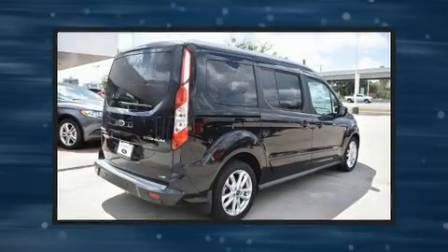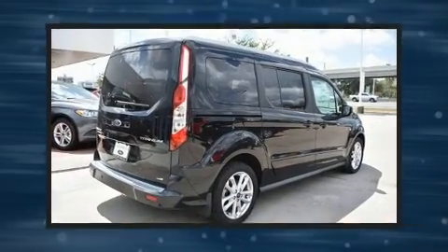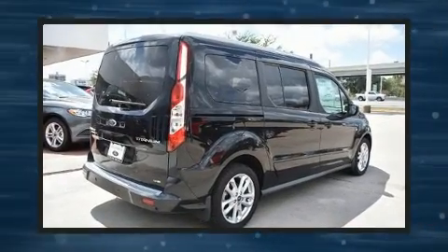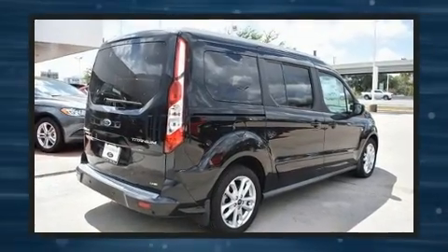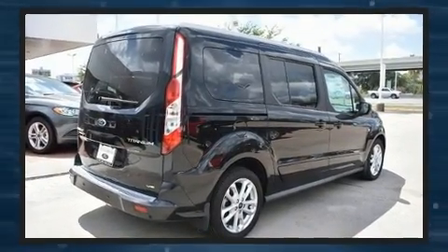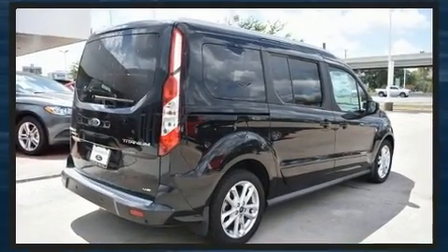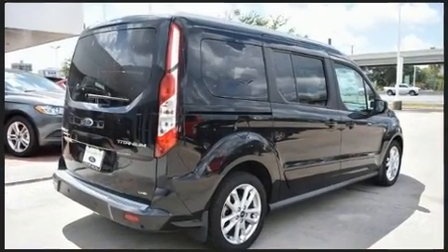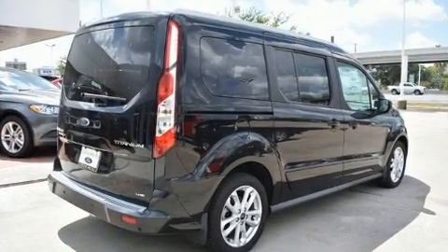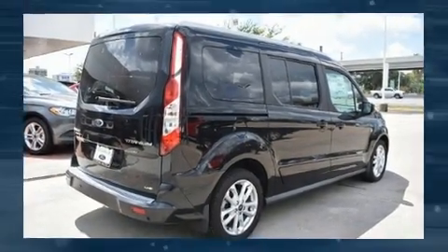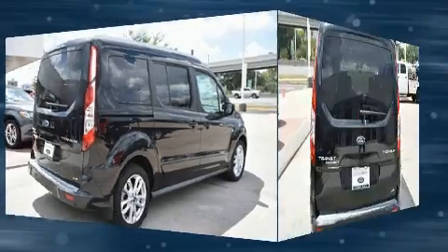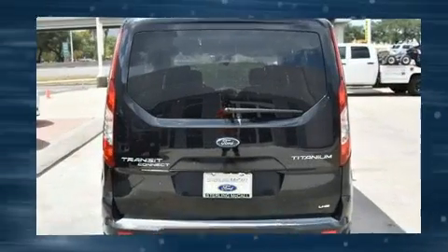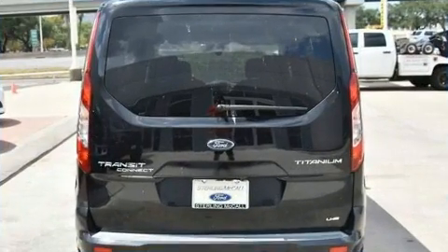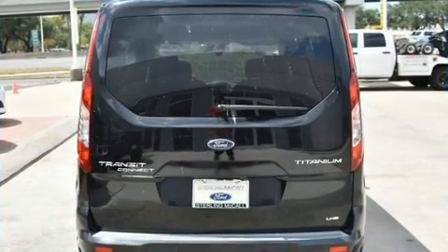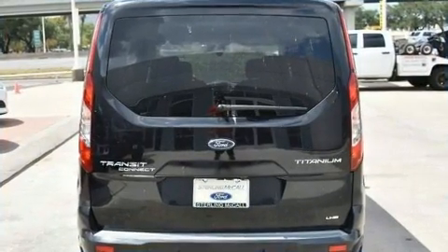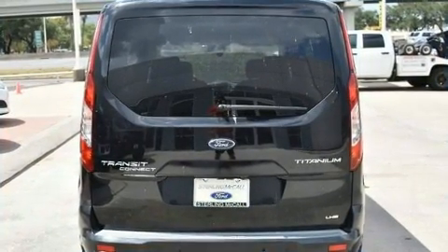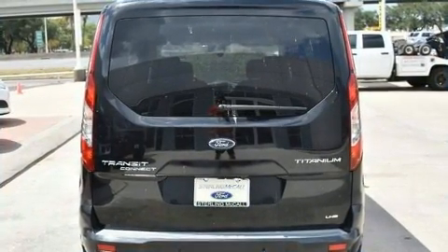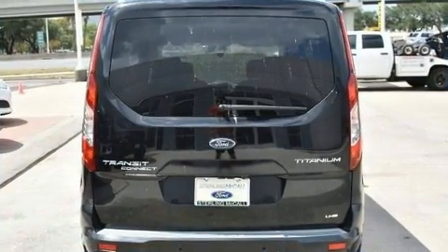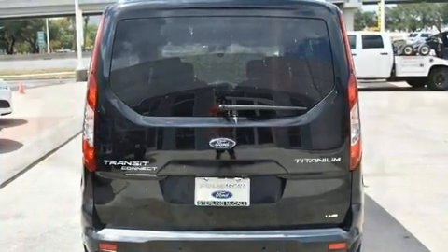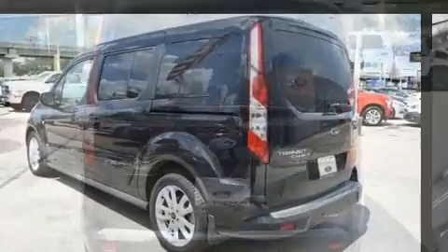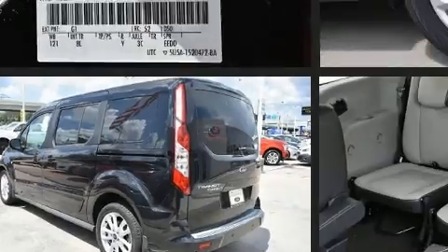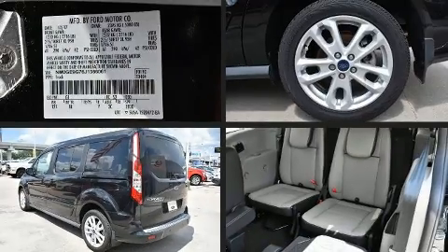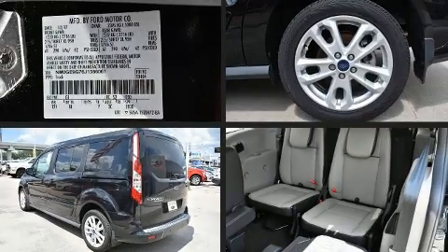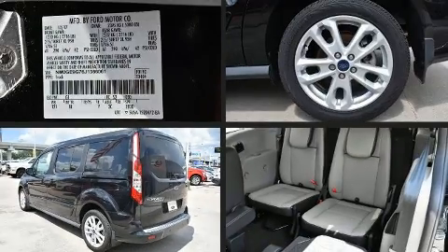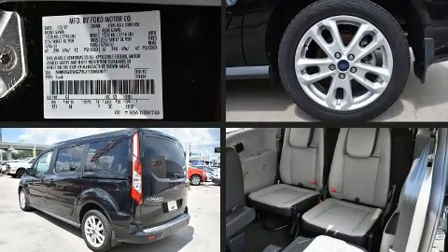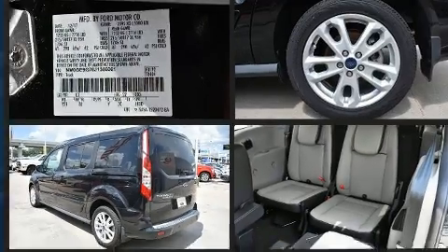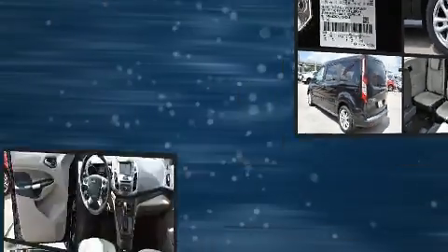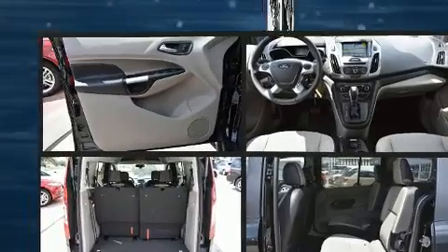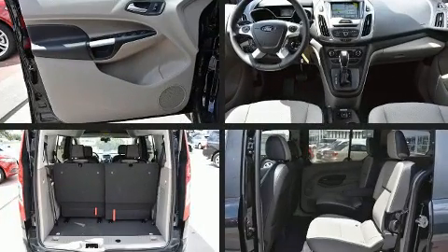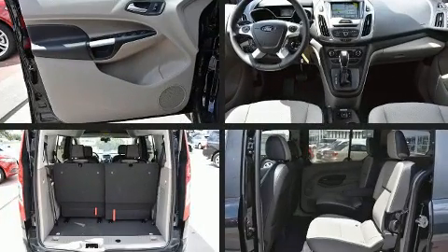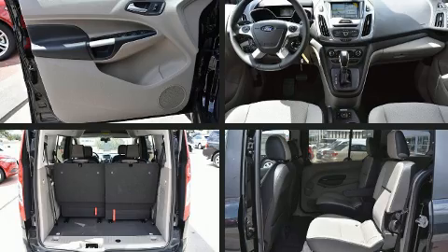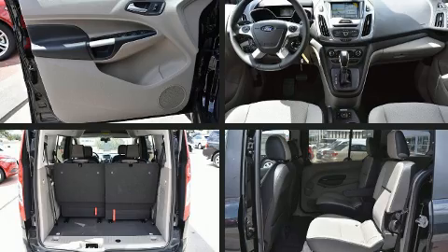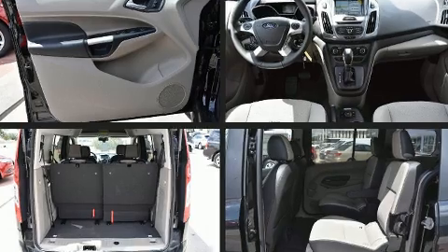It distinguishes itself from the competition with features such as a tachometer, an automatic dimming rear-view mirror, an outside temperature display, front fog lights, rain-sensing wipers, remote keyless entry, and a blind-spot monitoring system.